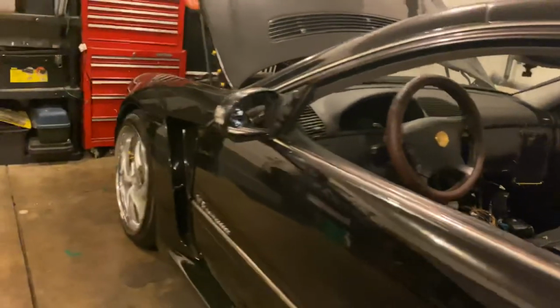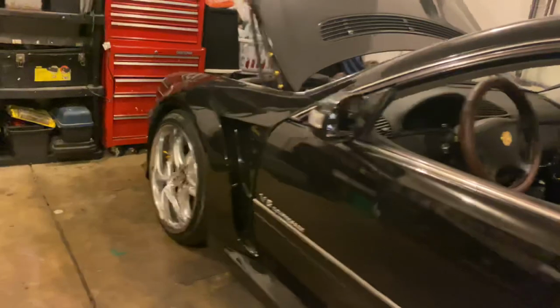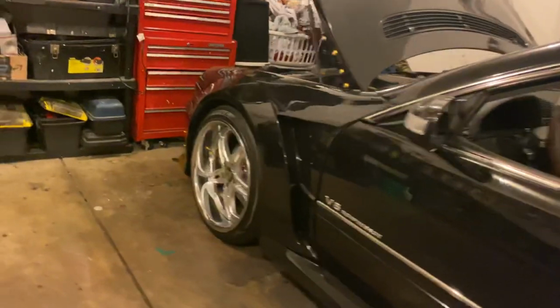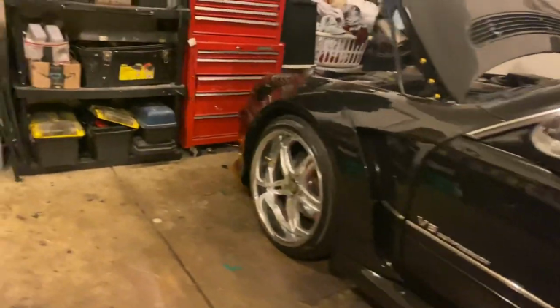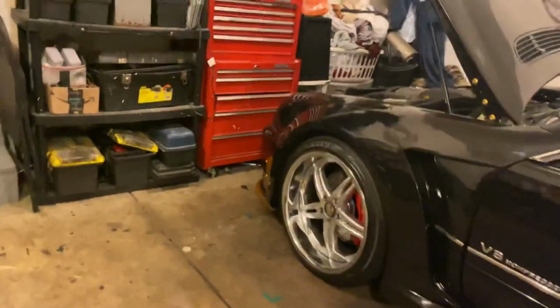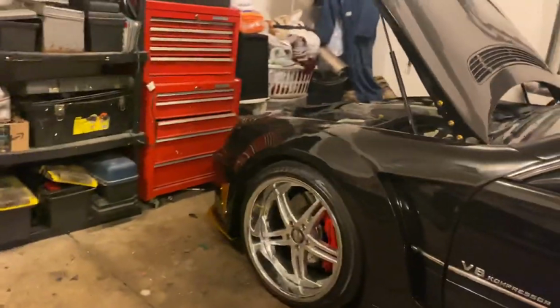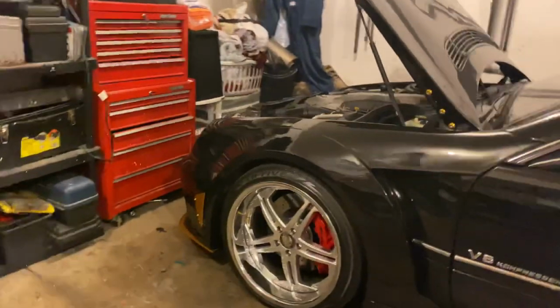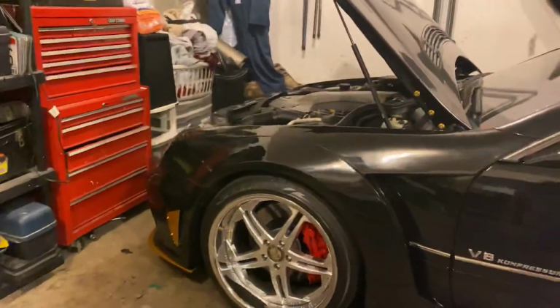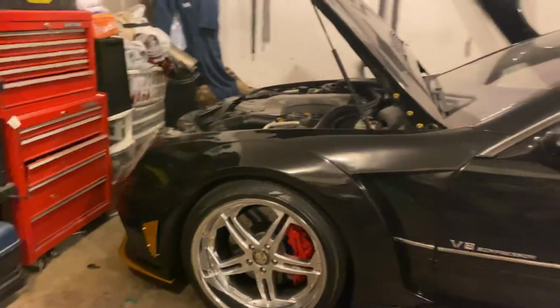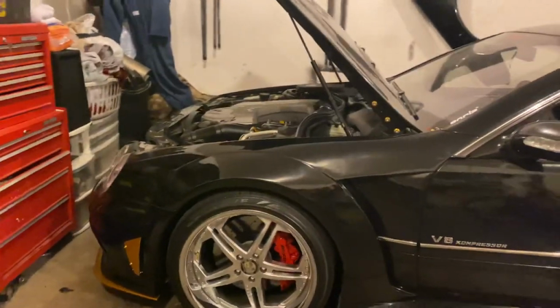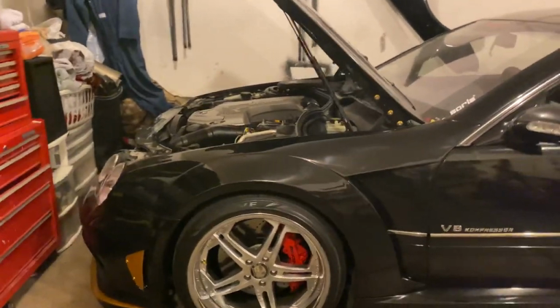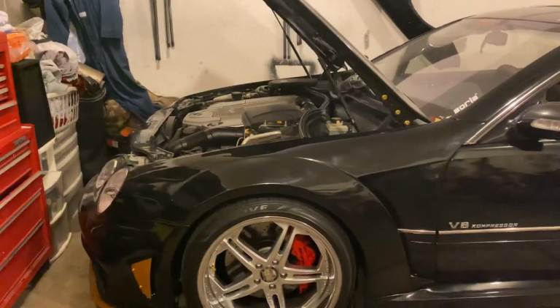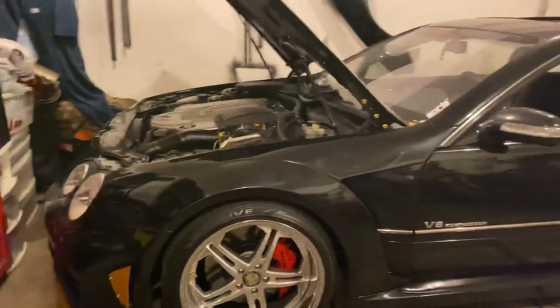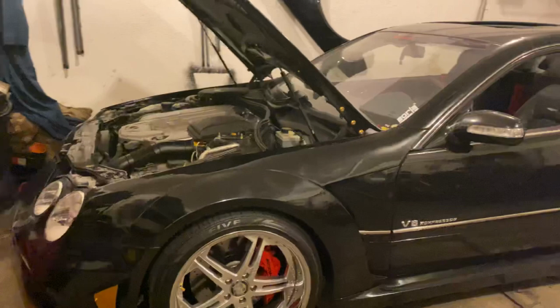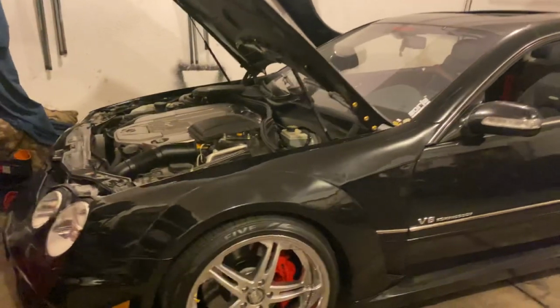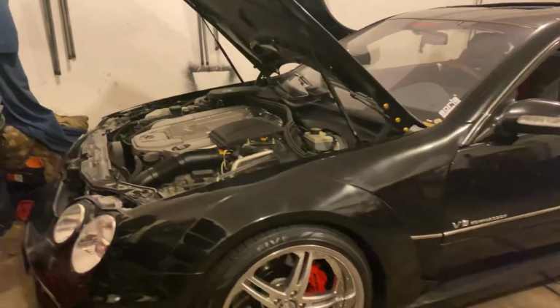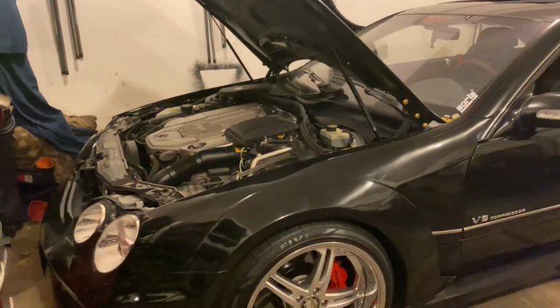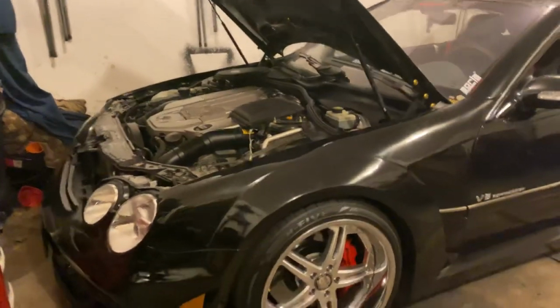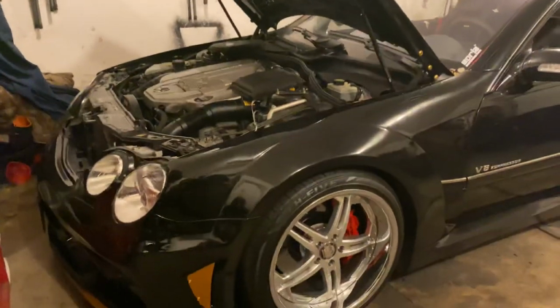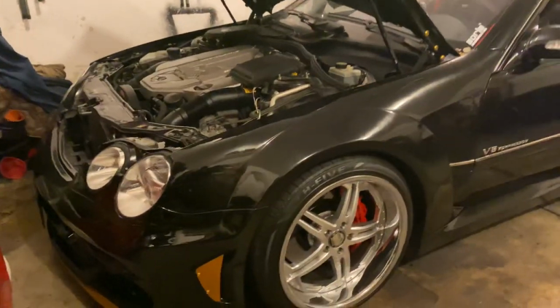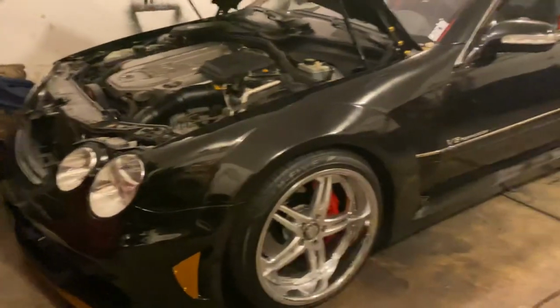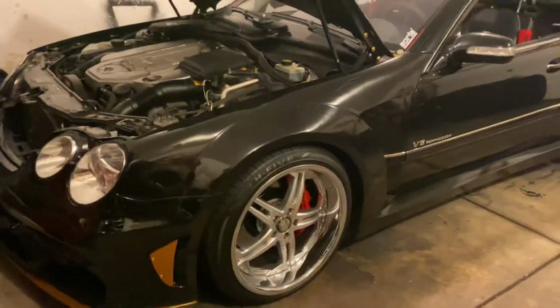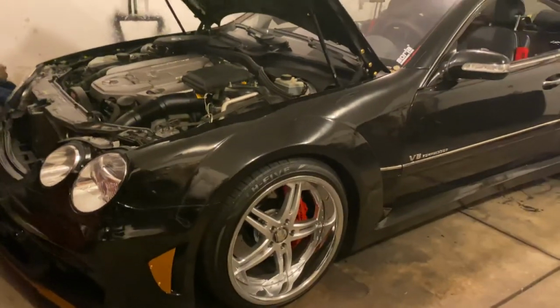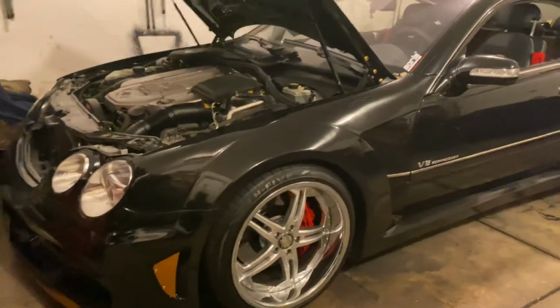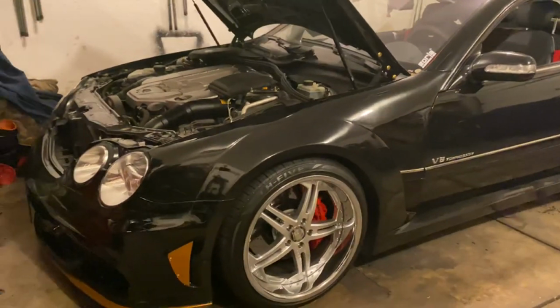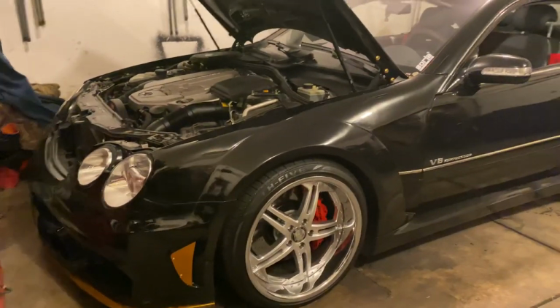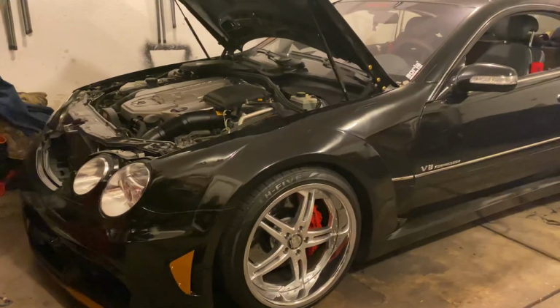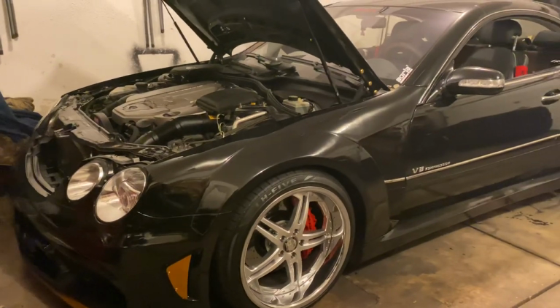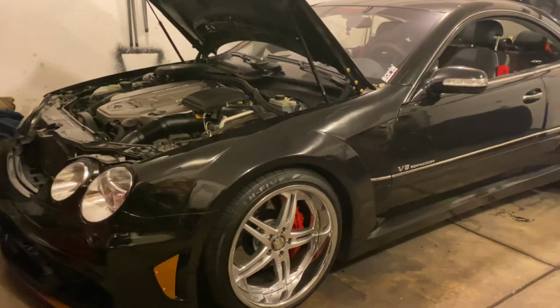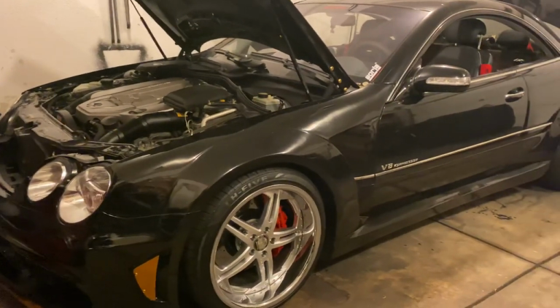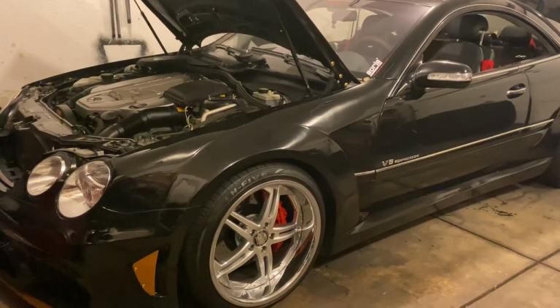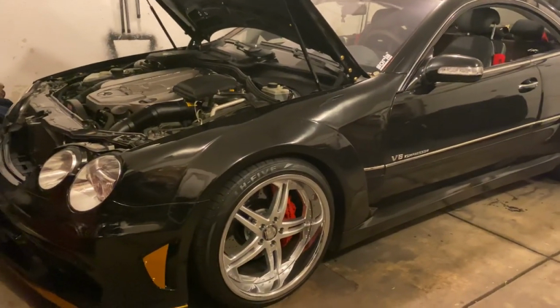Don't spend any money. Get some pliers or a fuse remover and pull those fuses out. Your car will no longer have the notorious red ABC warning light.